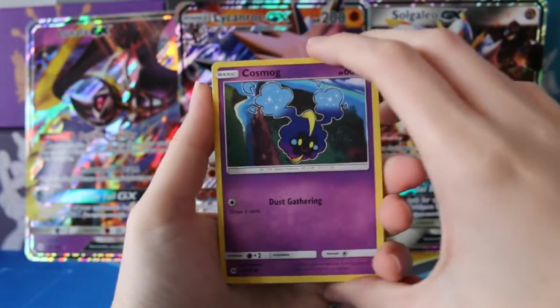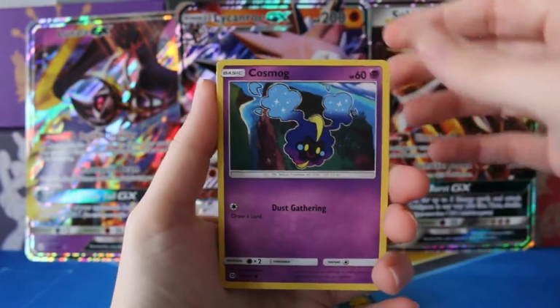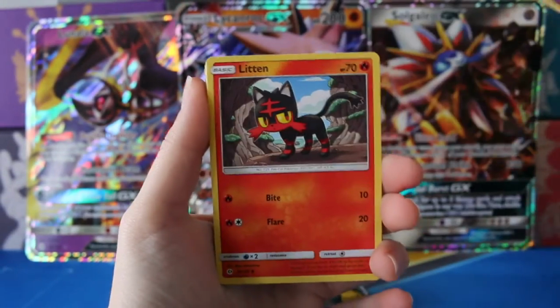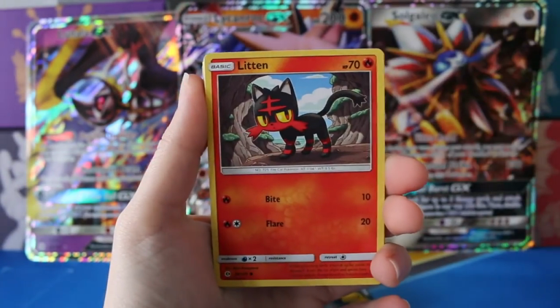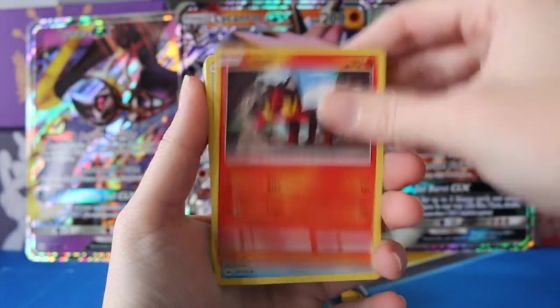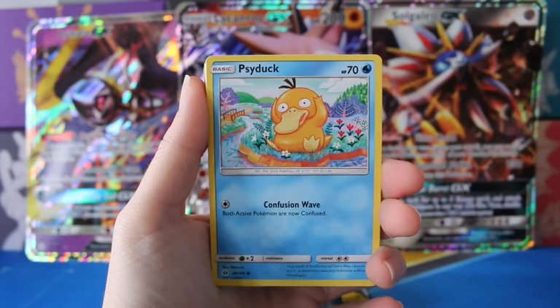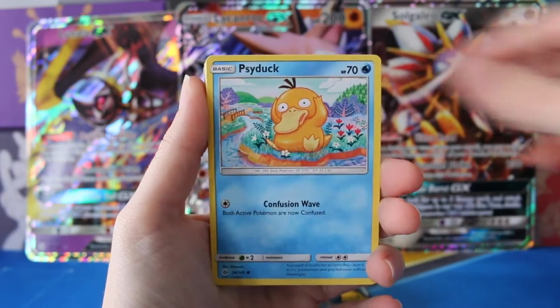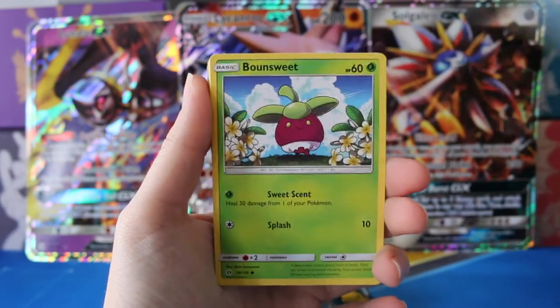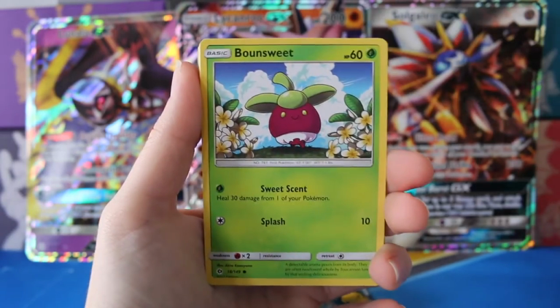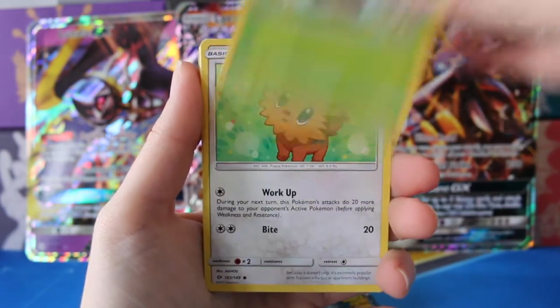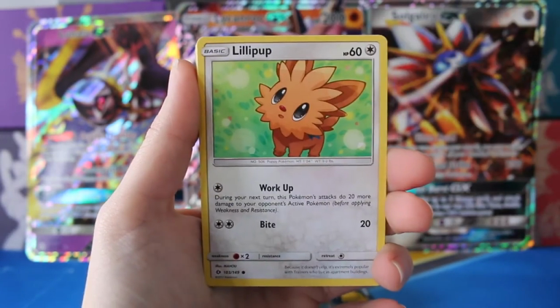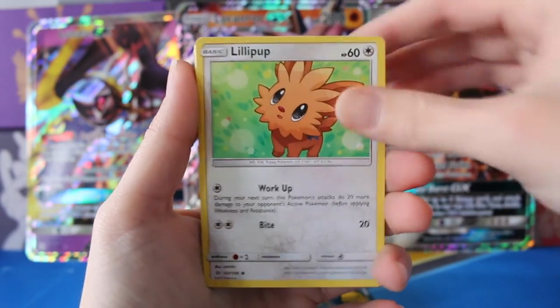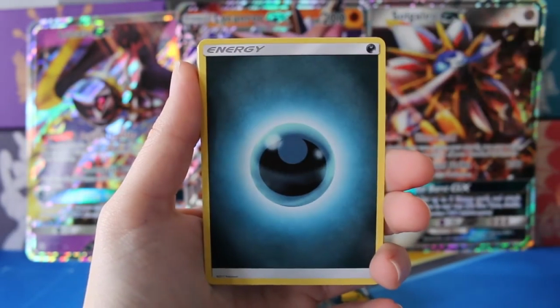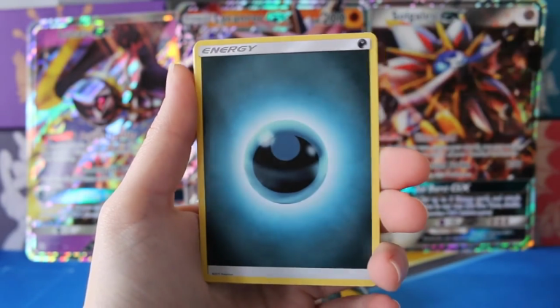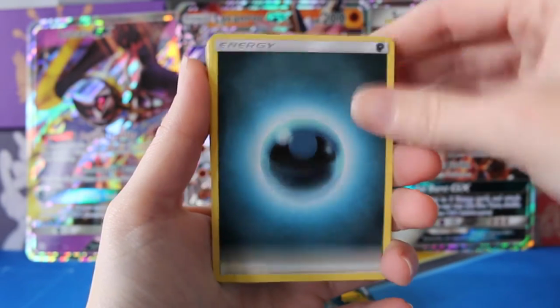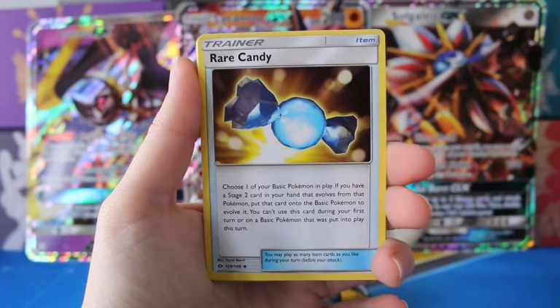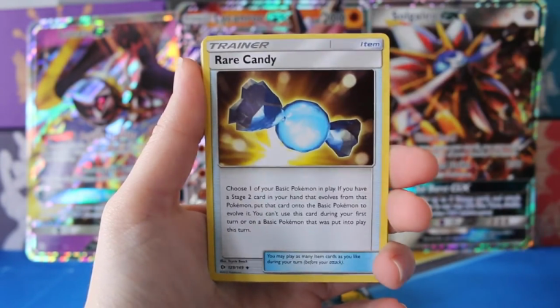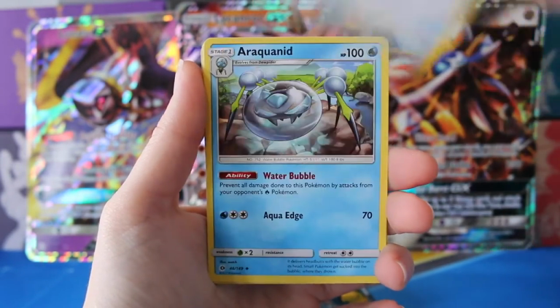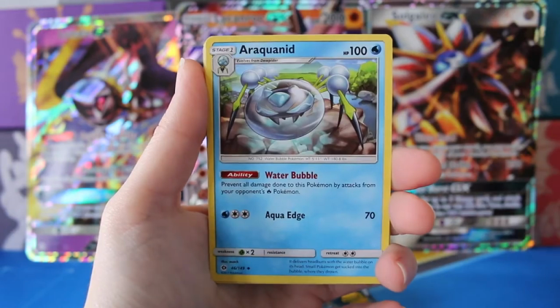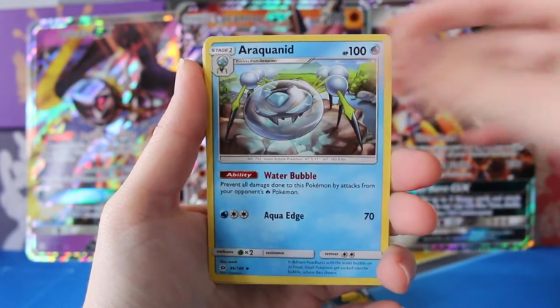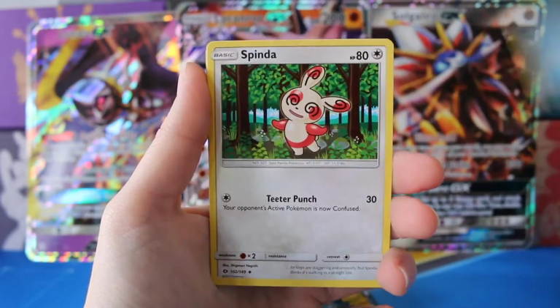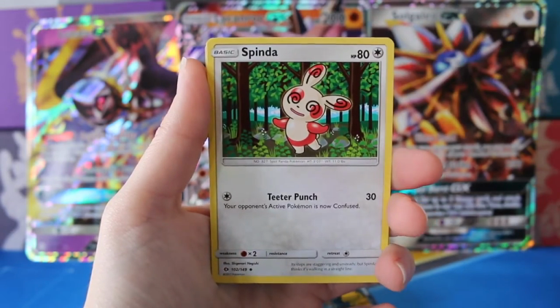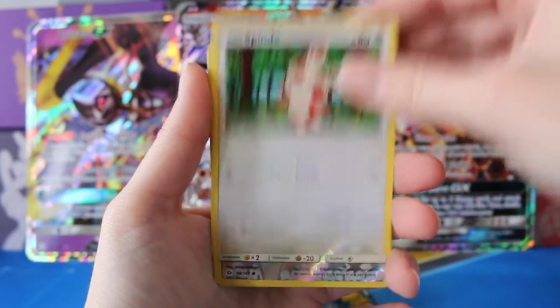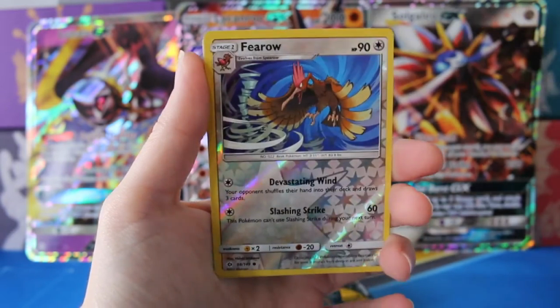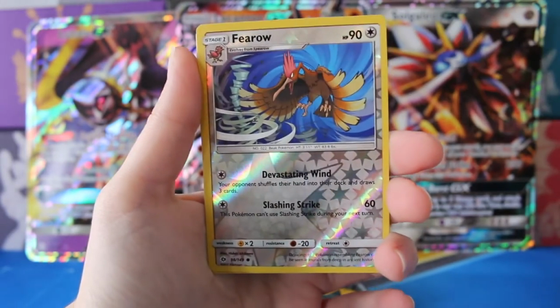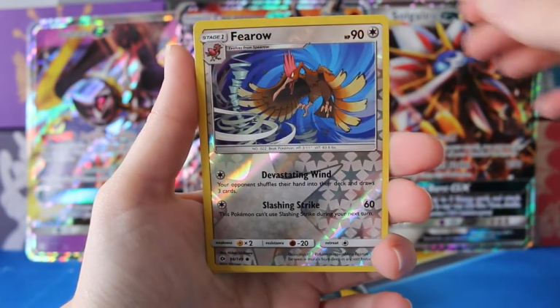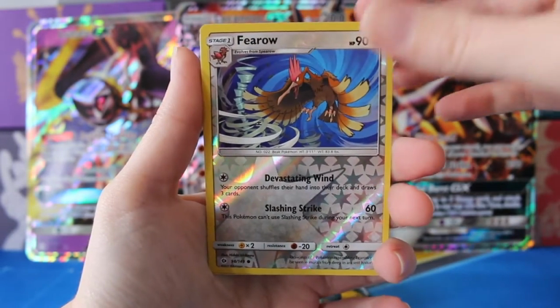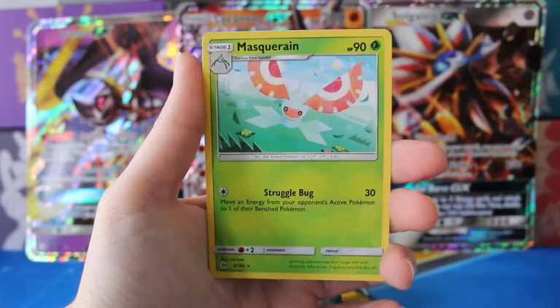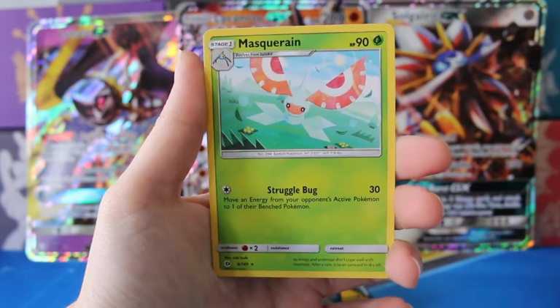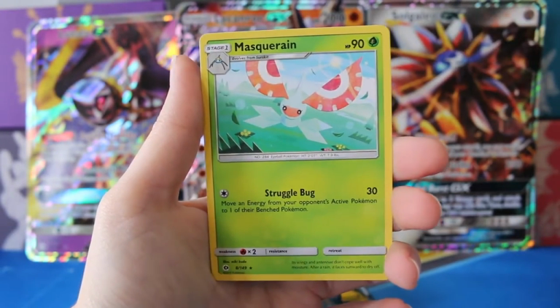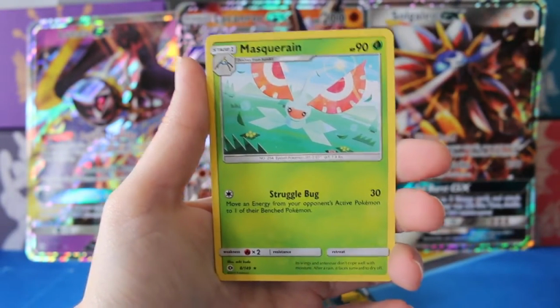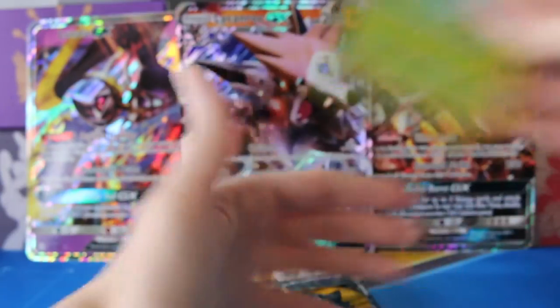Starting off we have a Cosmog, Litten, Psyduck, Downsweet, Lillipup, a Darkness Energy, Rare Candy, Araquanid, Spinda, a Reverse Fero, and a regular Rare Masquerain.